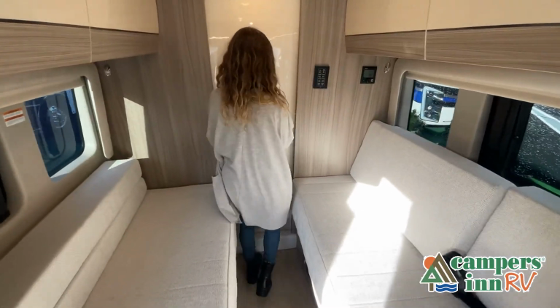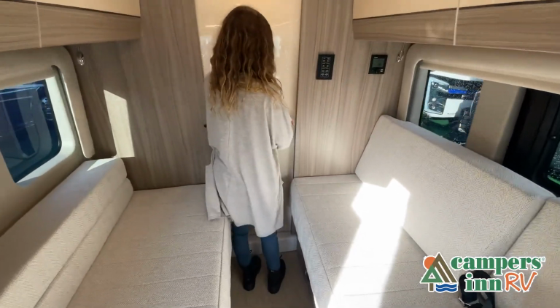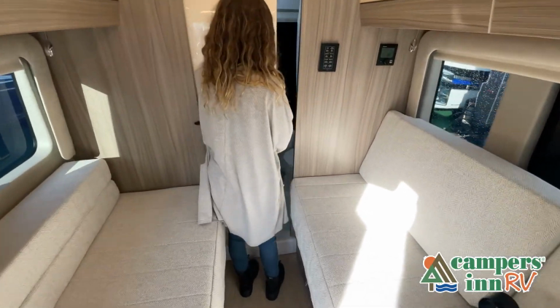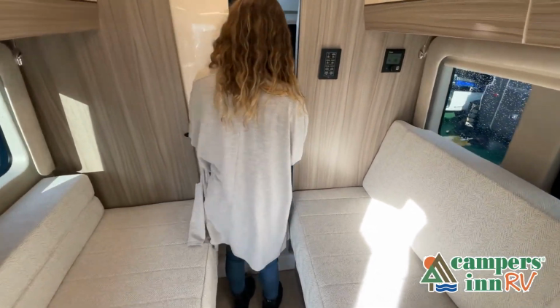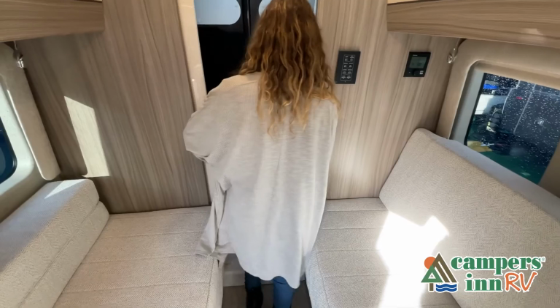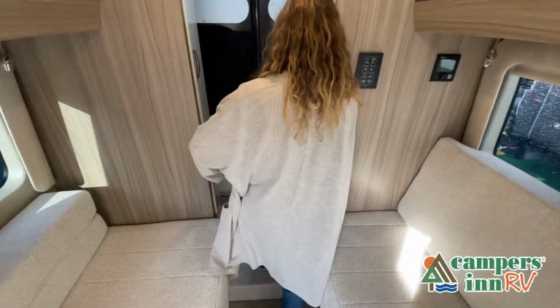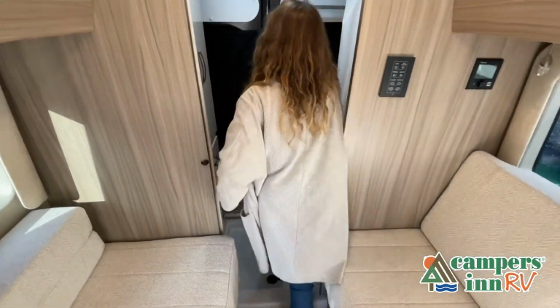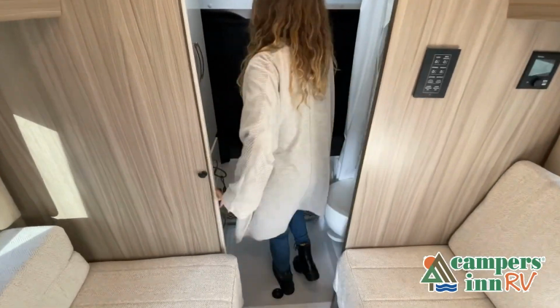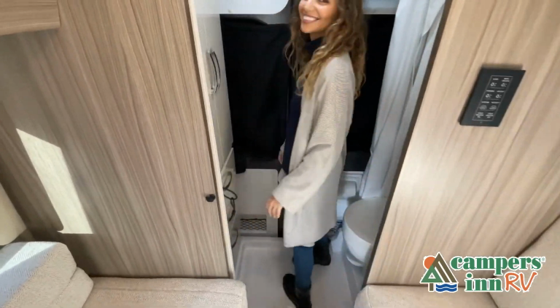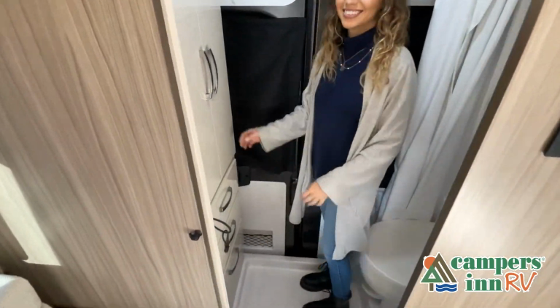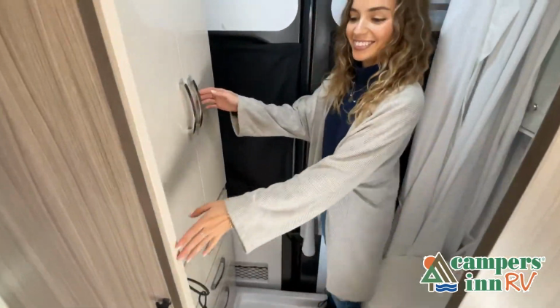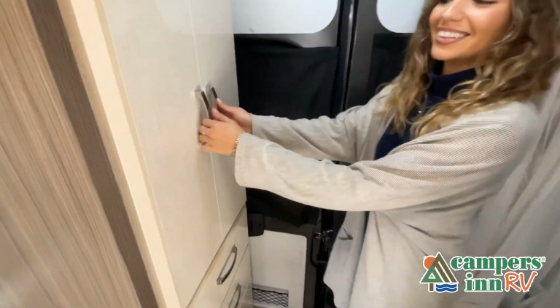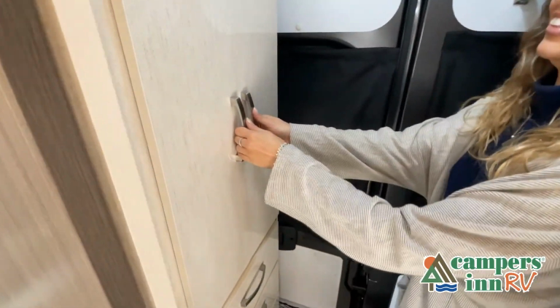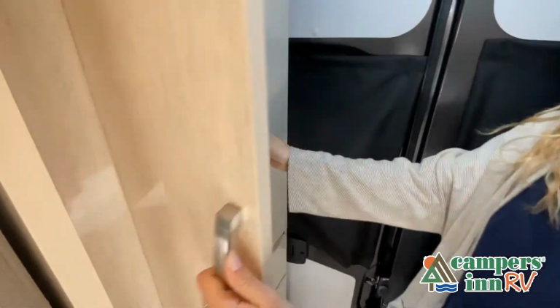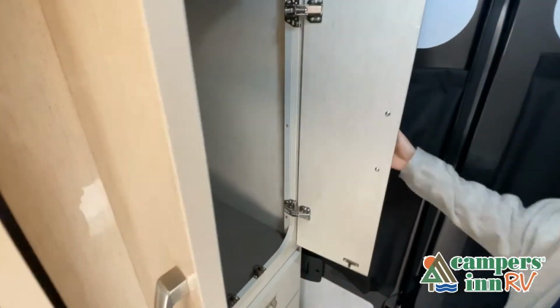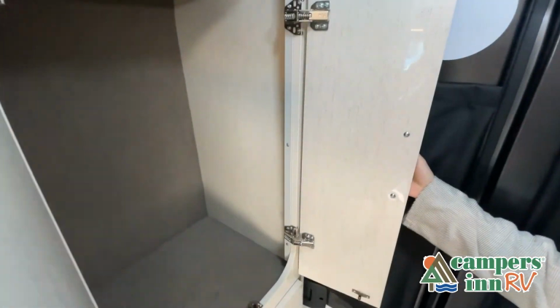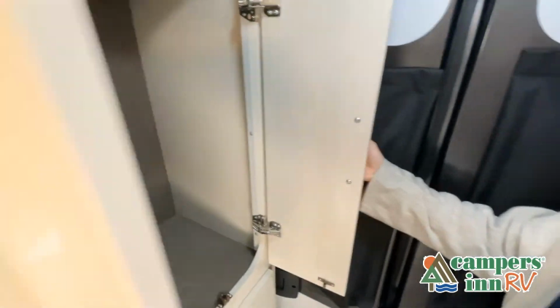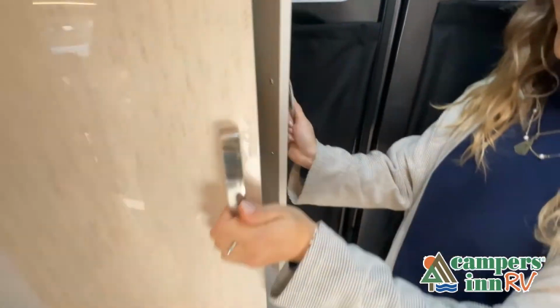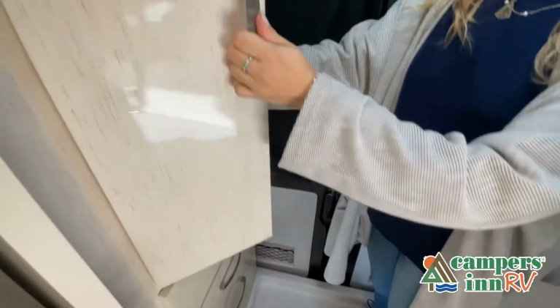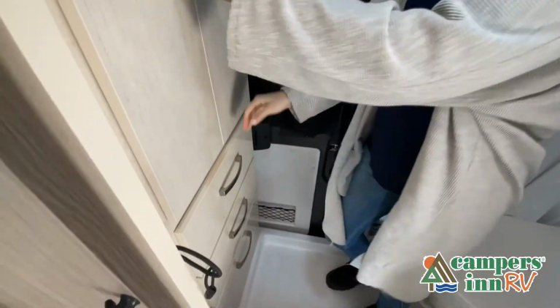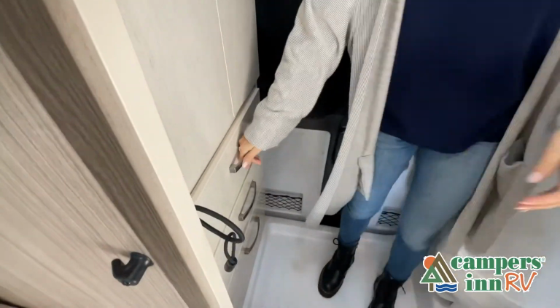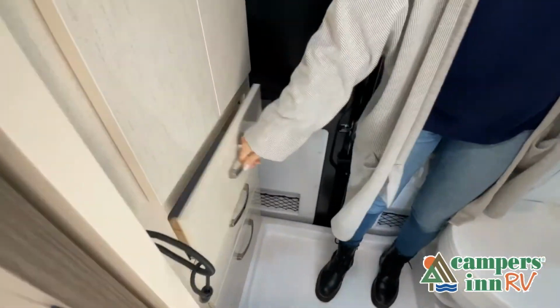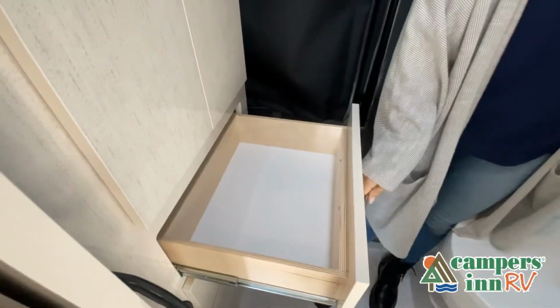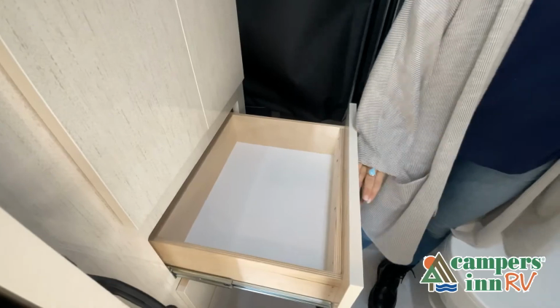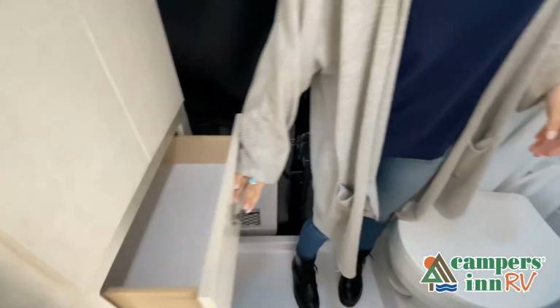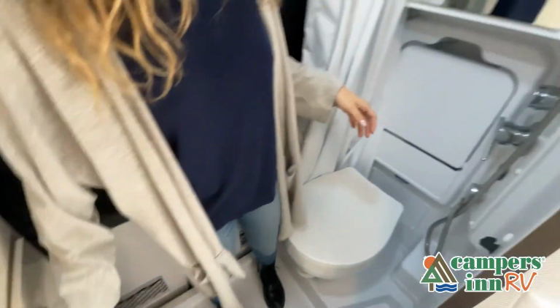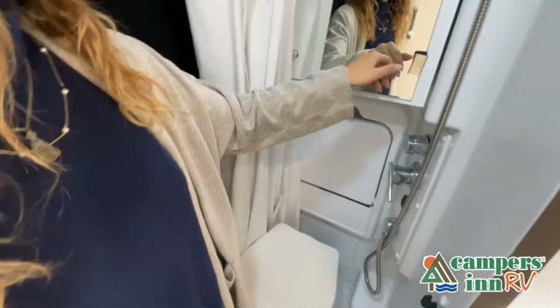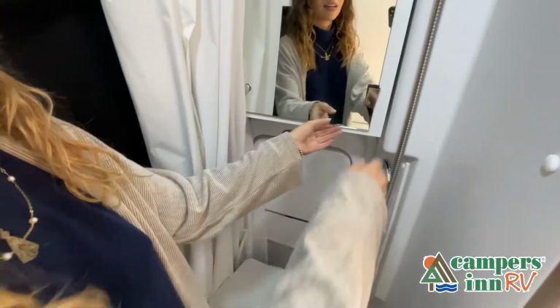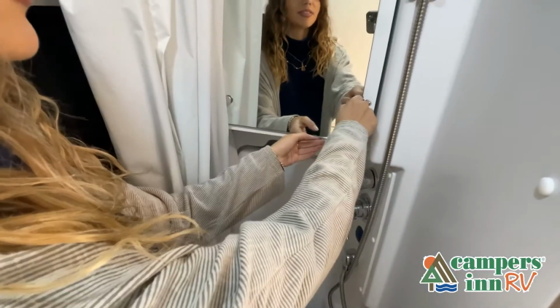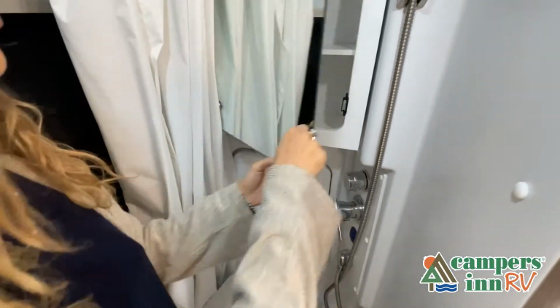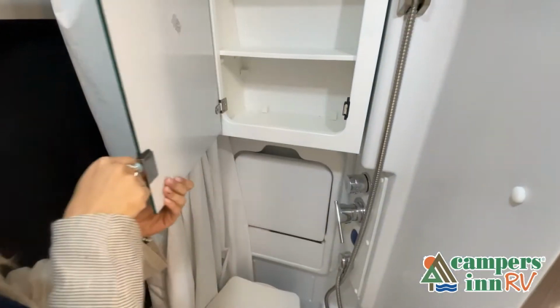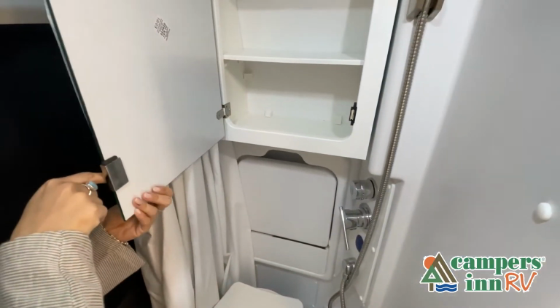While watching this video, take note of the innovative ways the manufacturer has used every possible space for storage and practicality. But there are many features not shown, and we also do not have the time to show all of them in this short video.